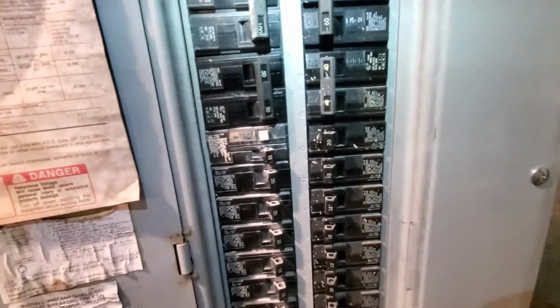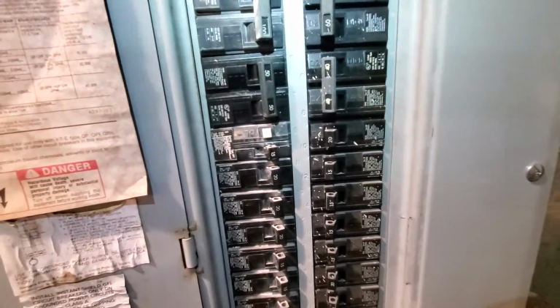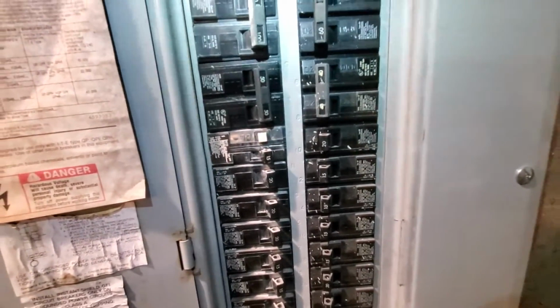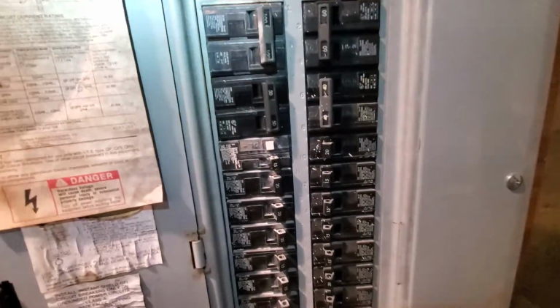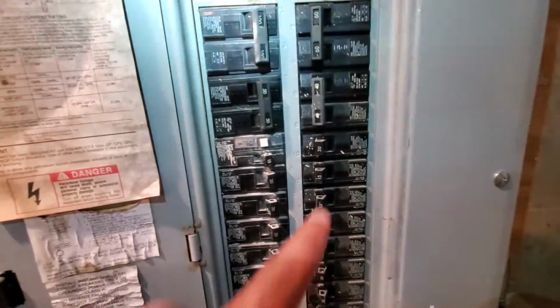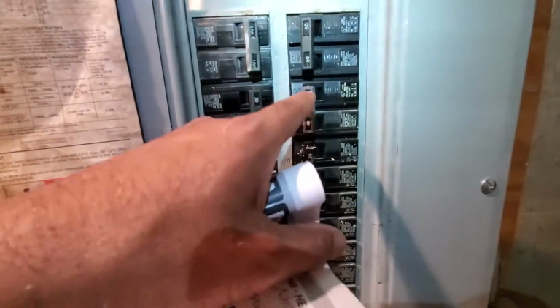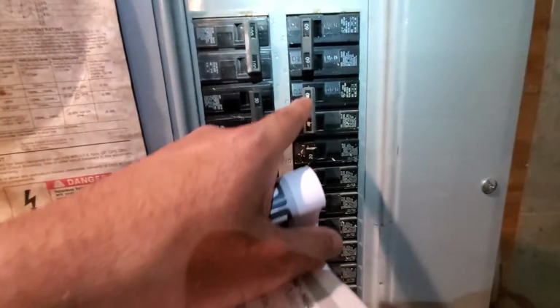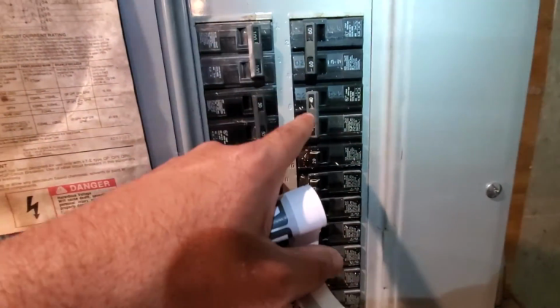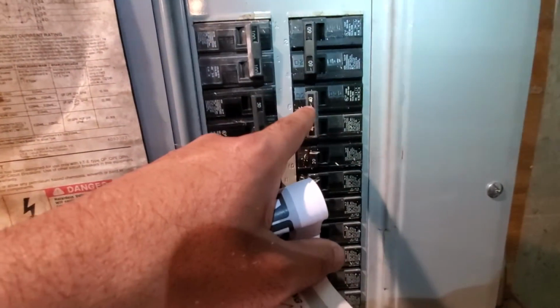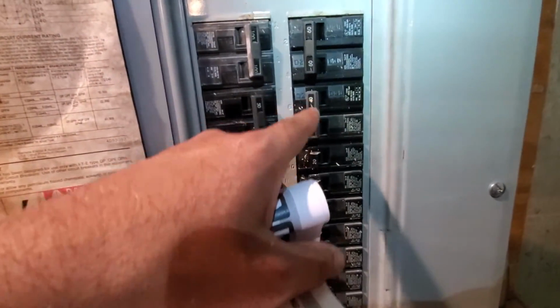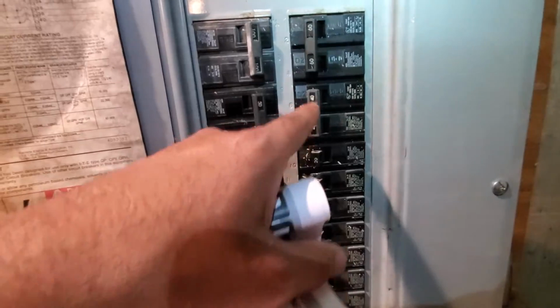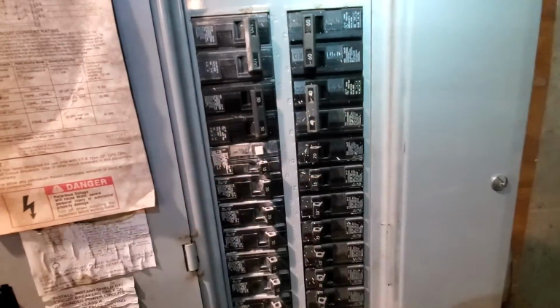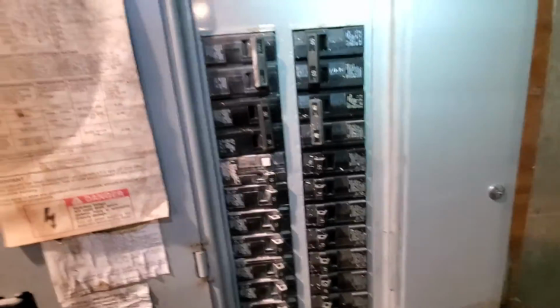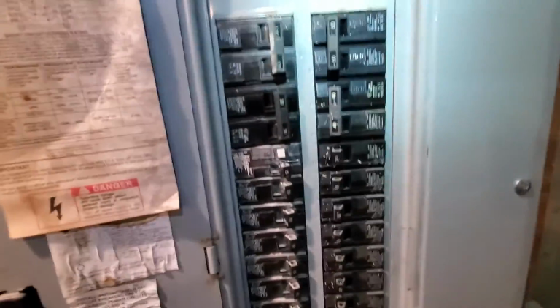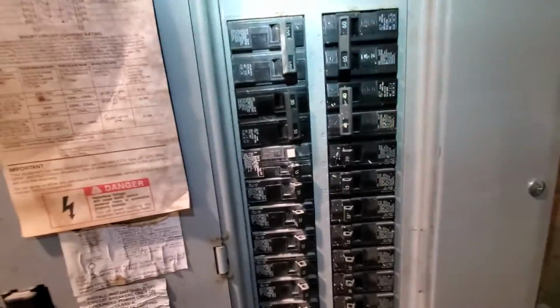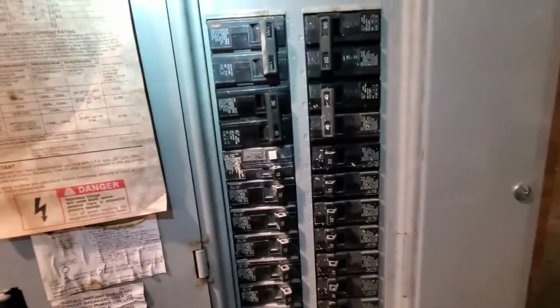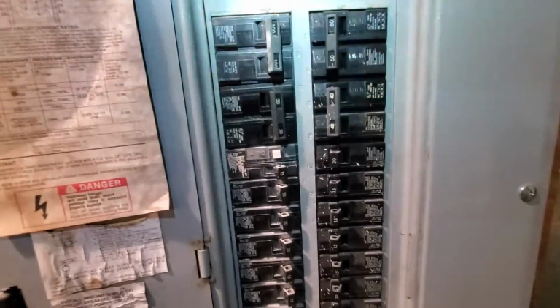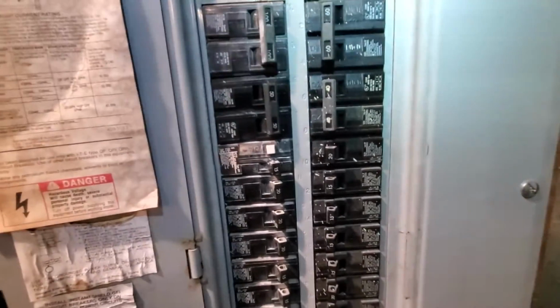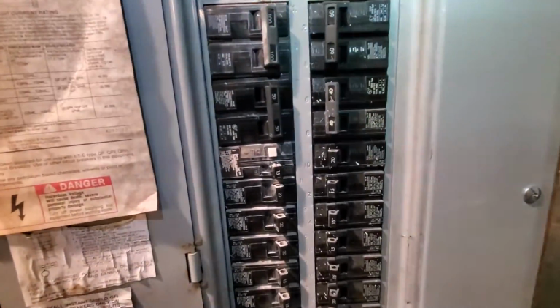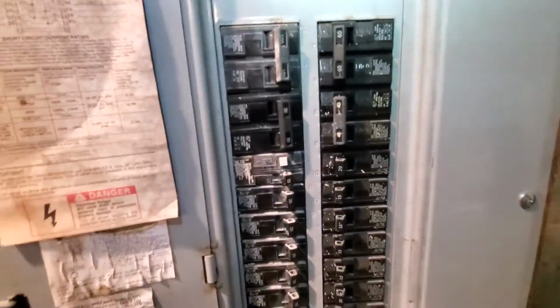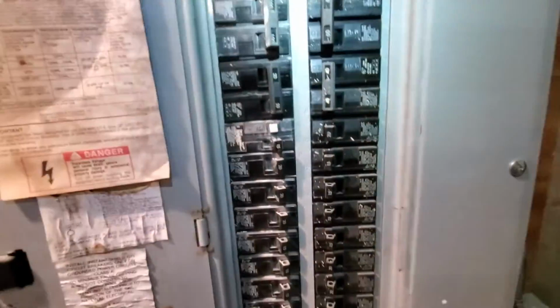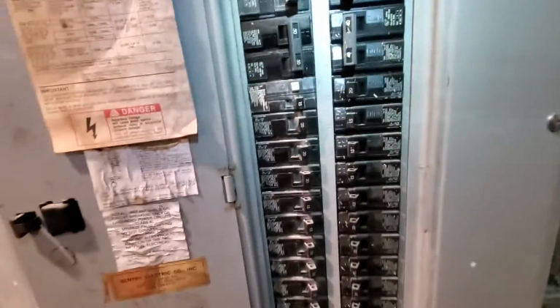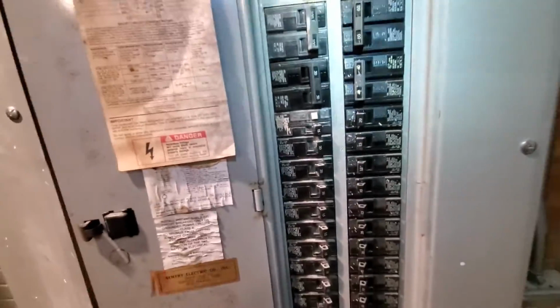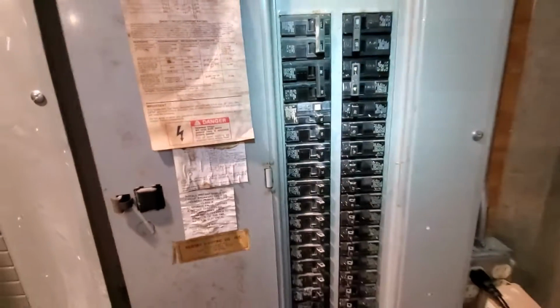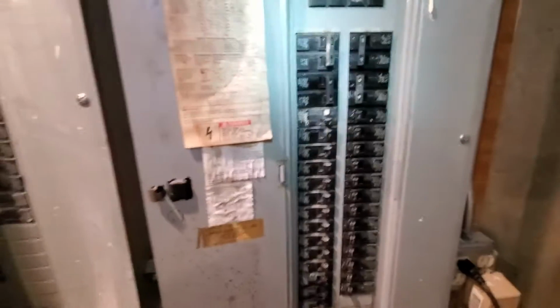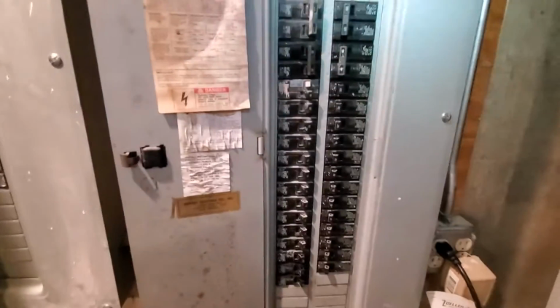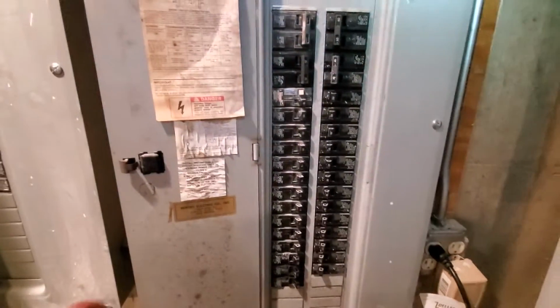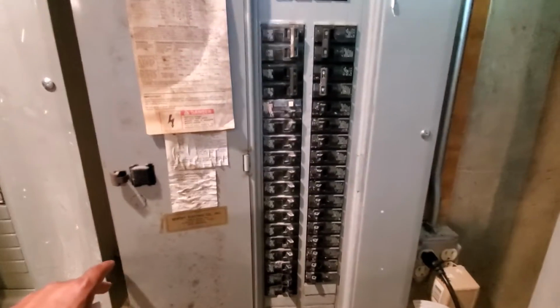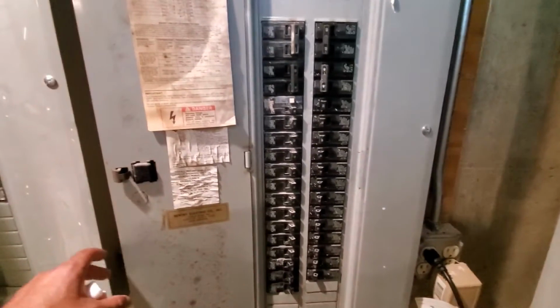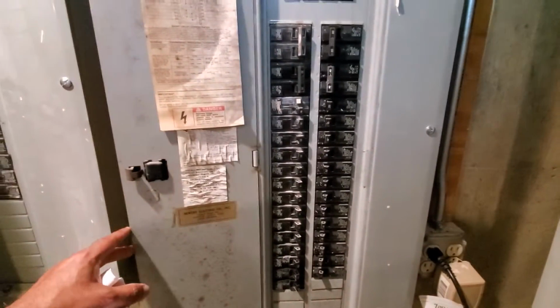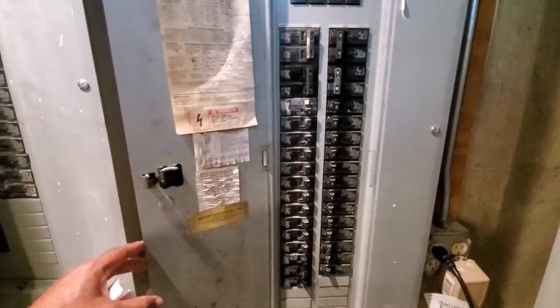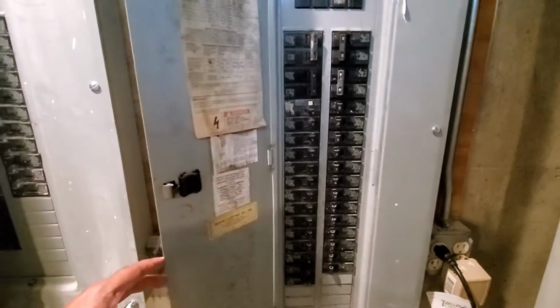I would imagine it's this one for the second floor — less square footage. But I'll let you guys figure that part out. We'll send pictures in the sold email.